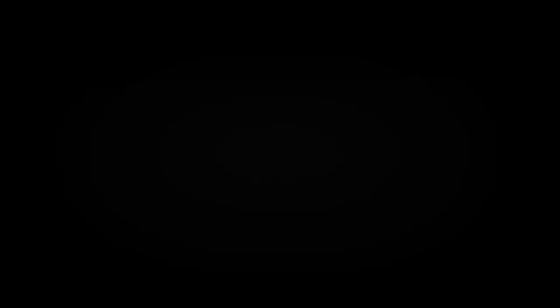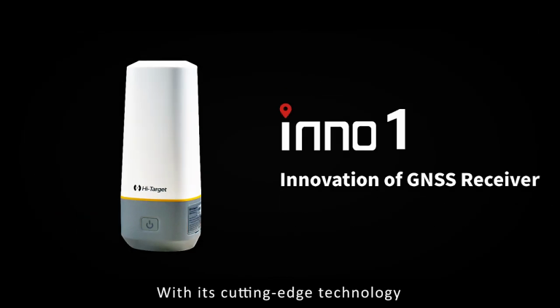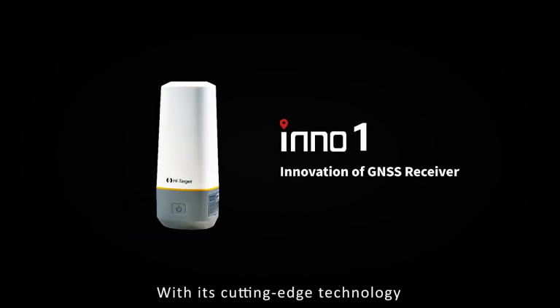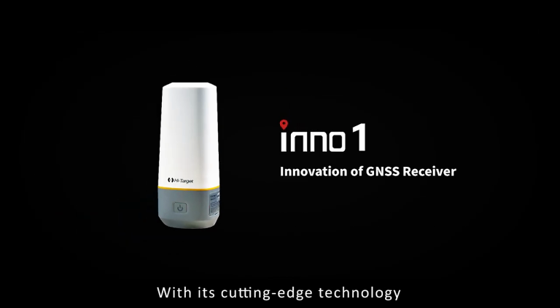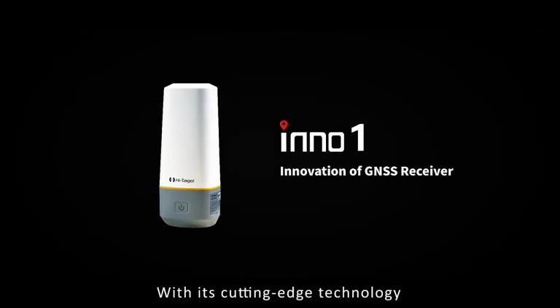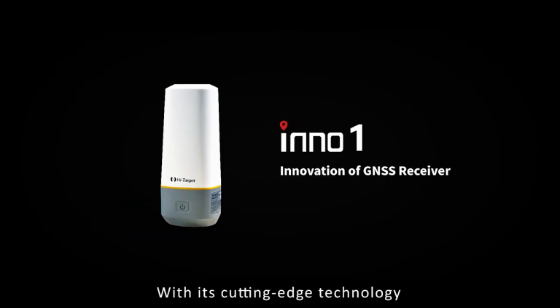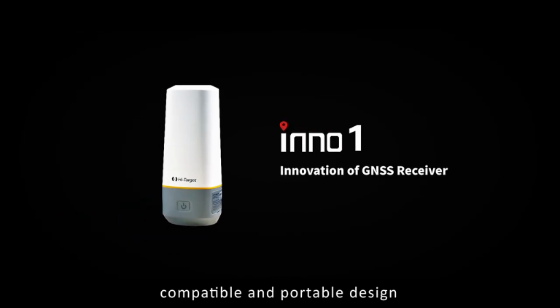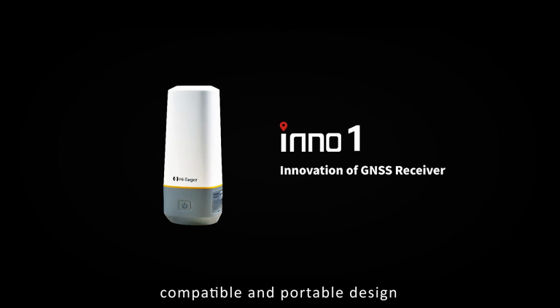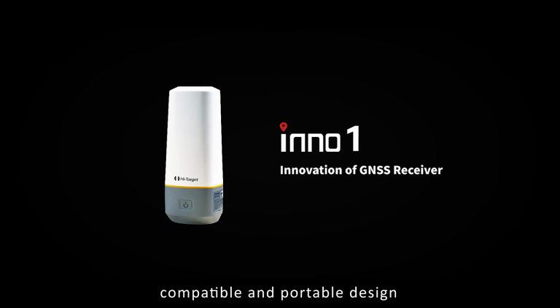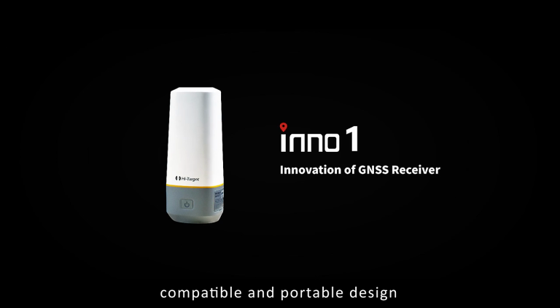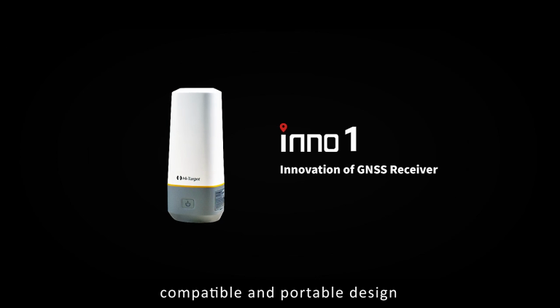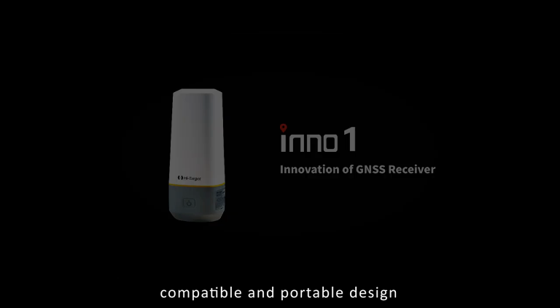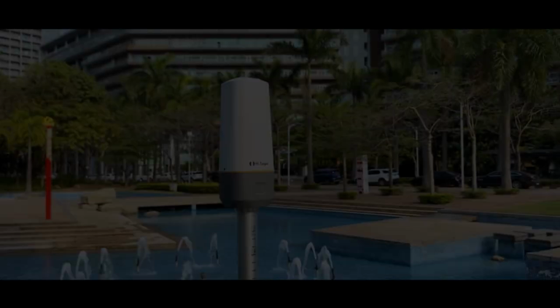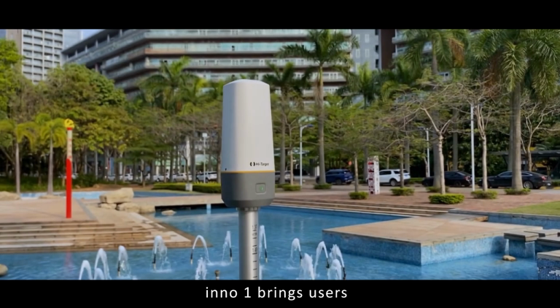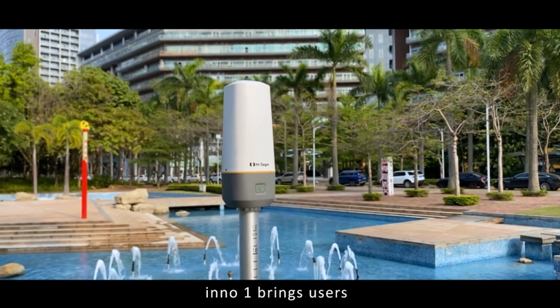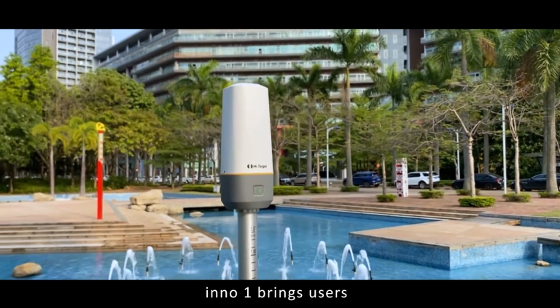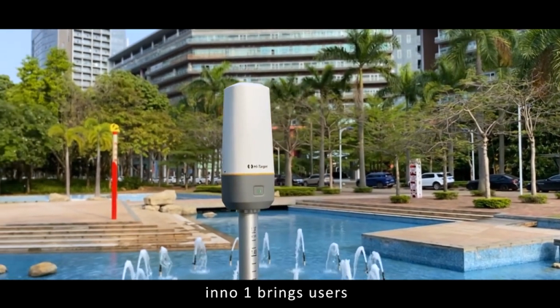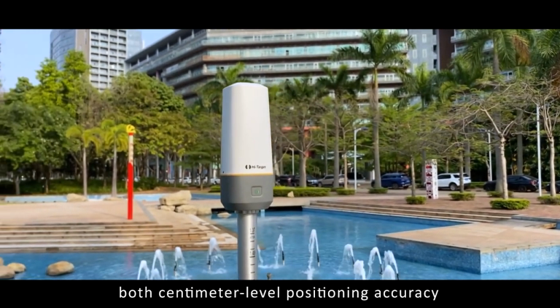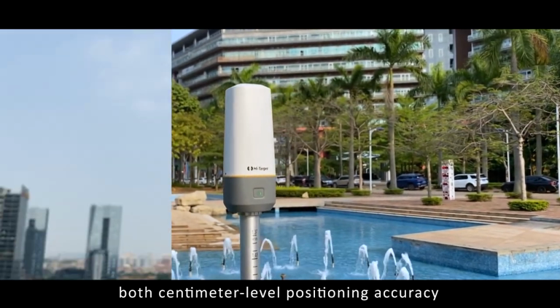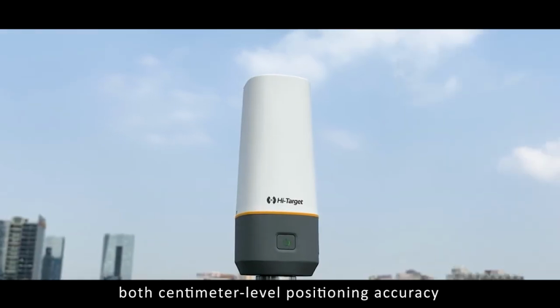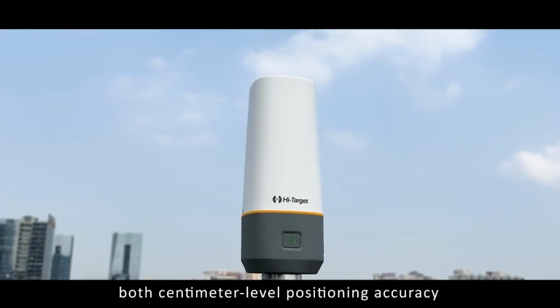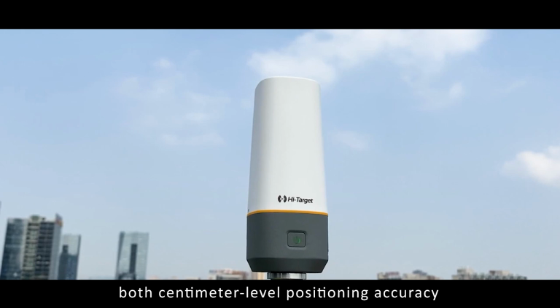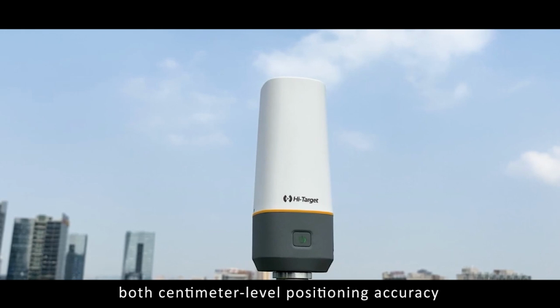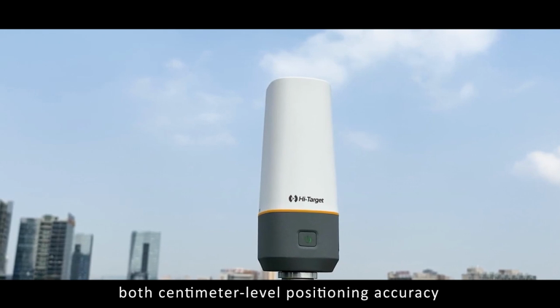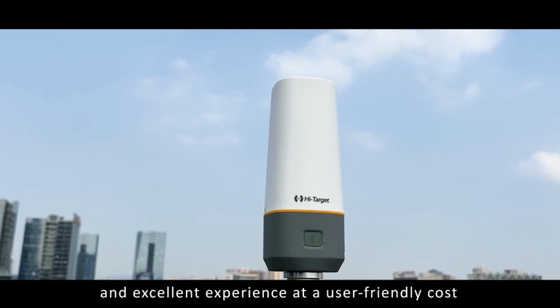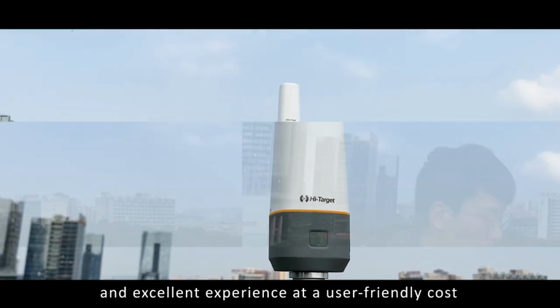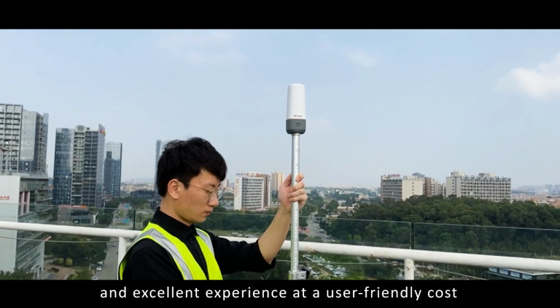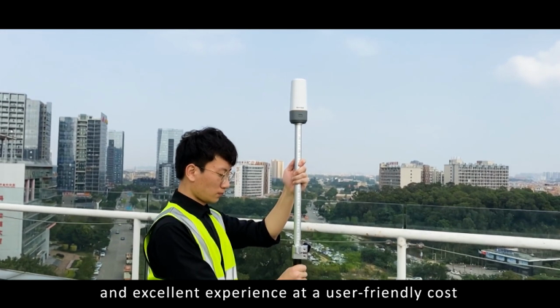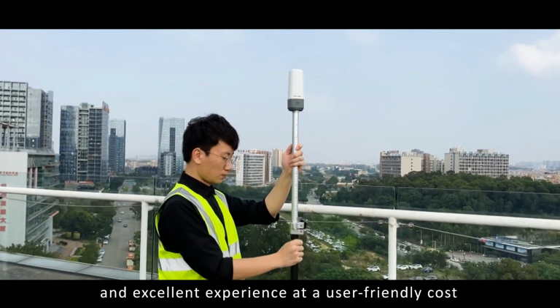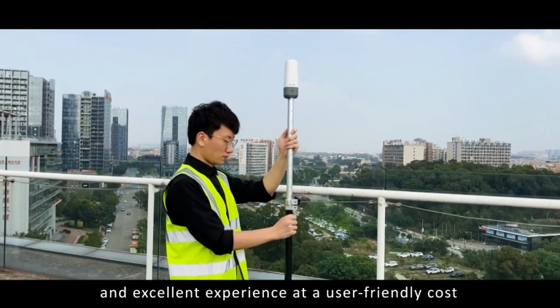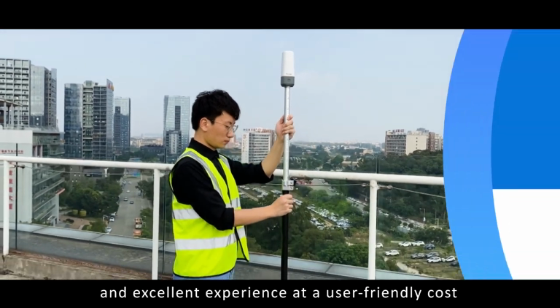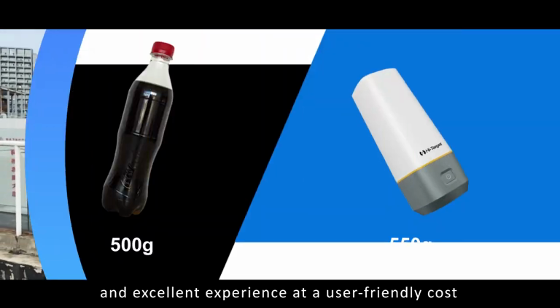With this cutting-edge technology, compatible and portable design, InnoOne brings users both centimeter-level positioning accuracy and excellent experience at a user-friendly cost.